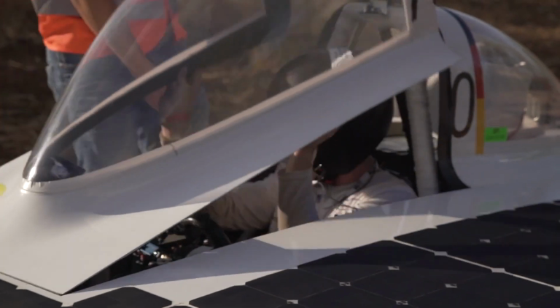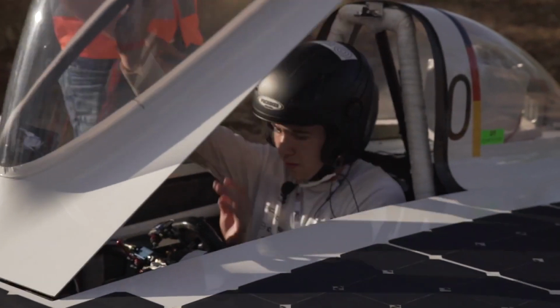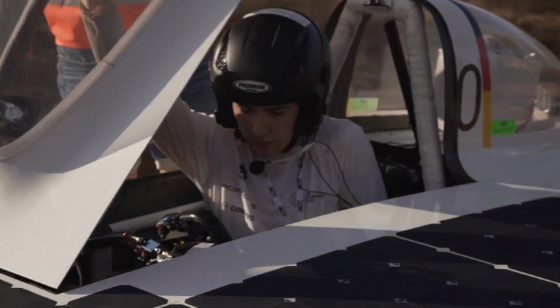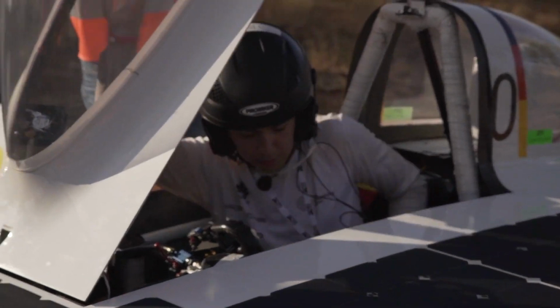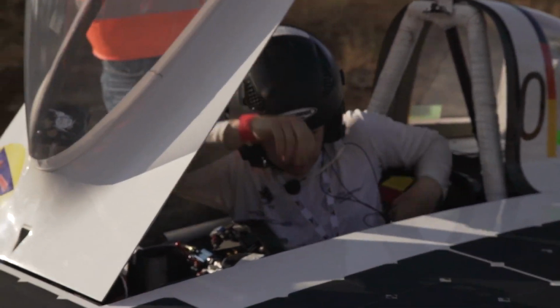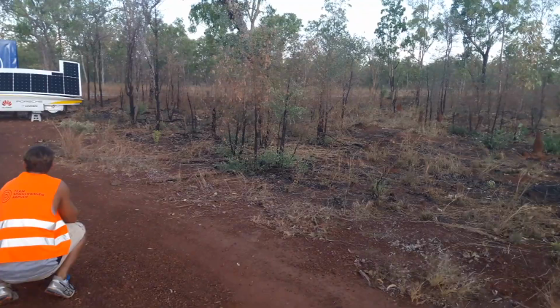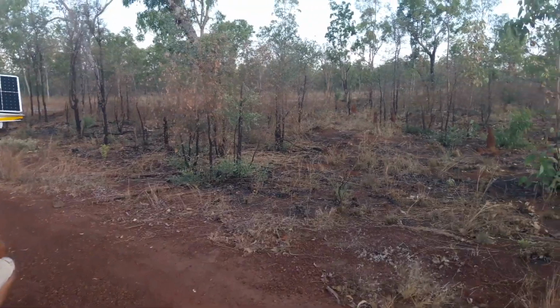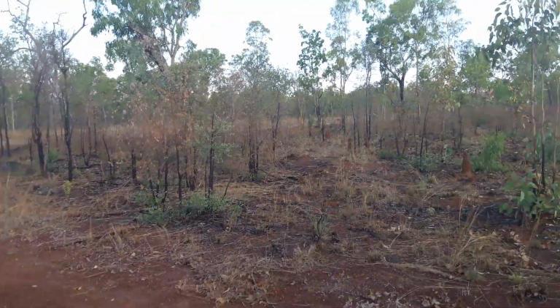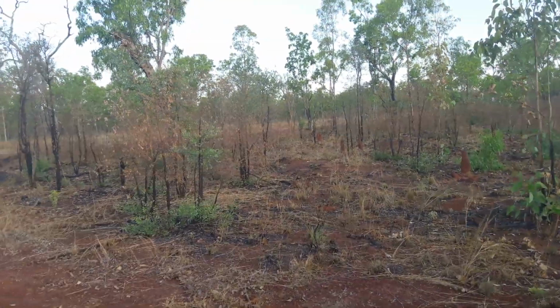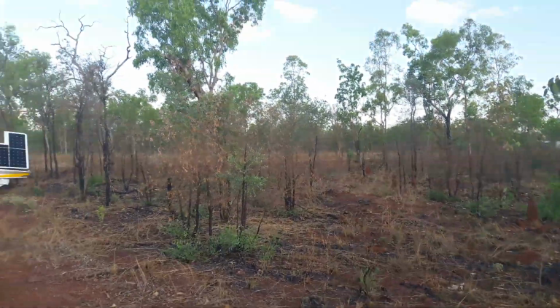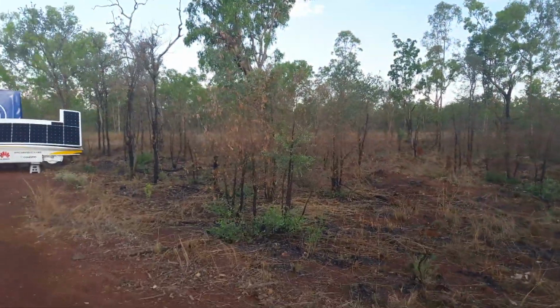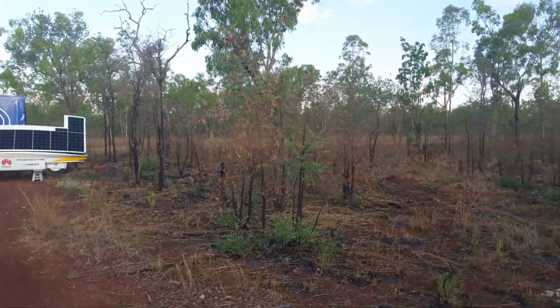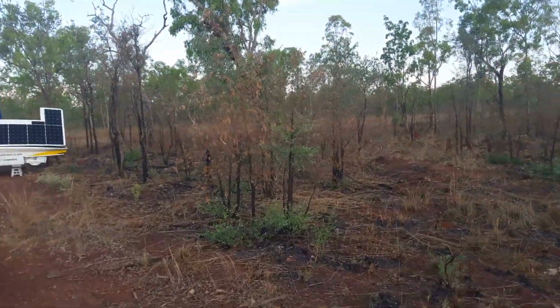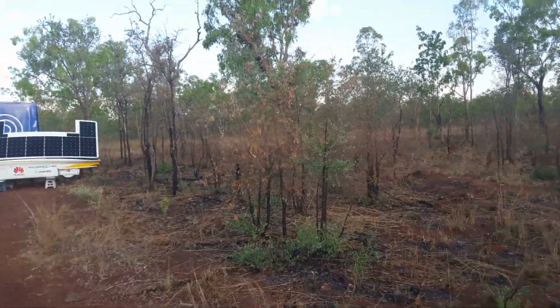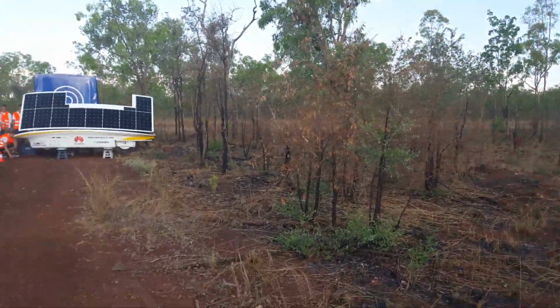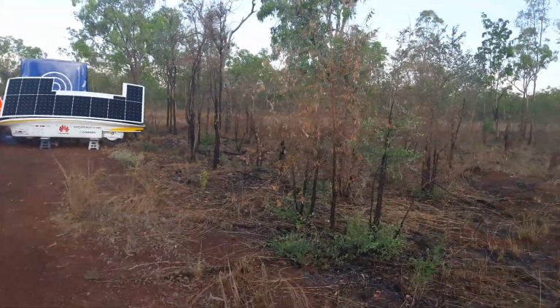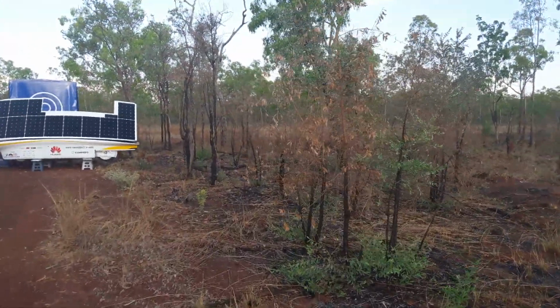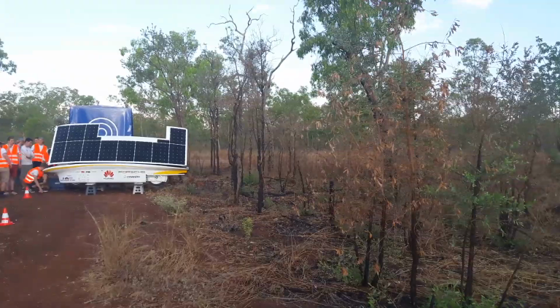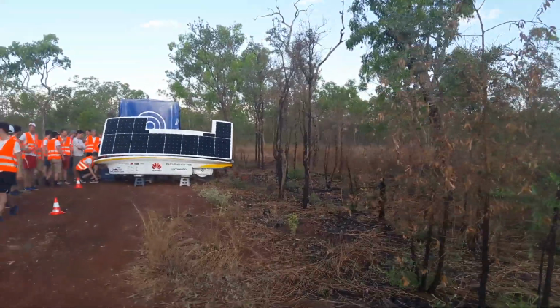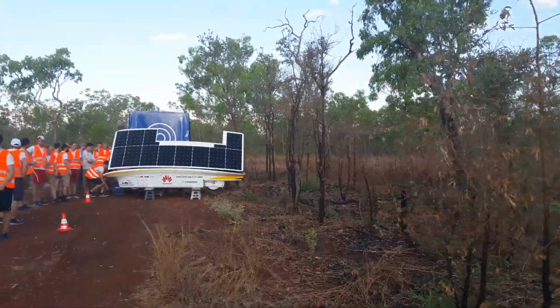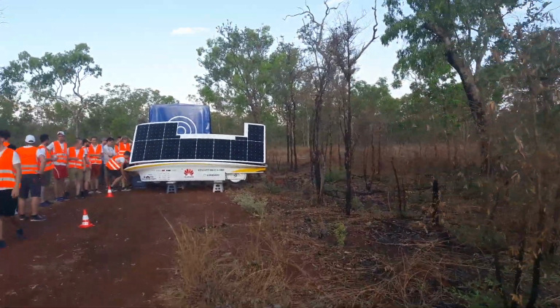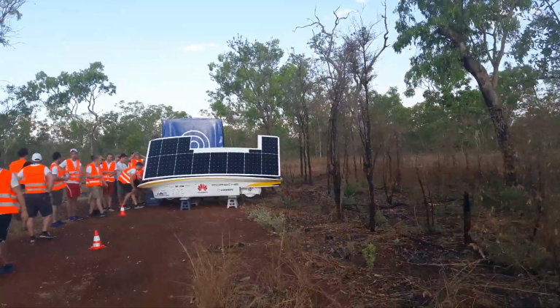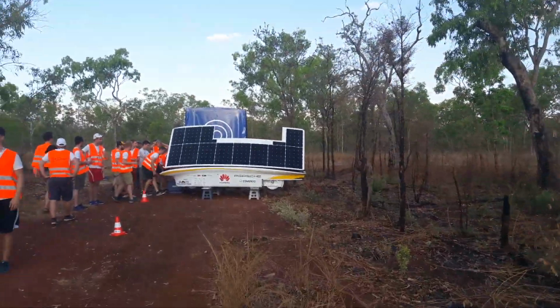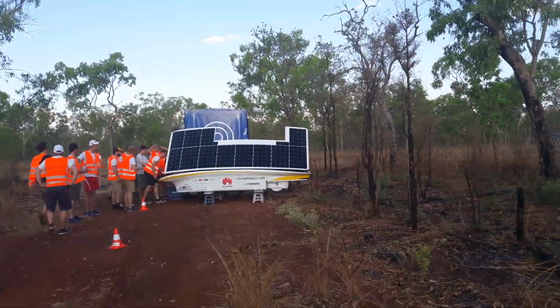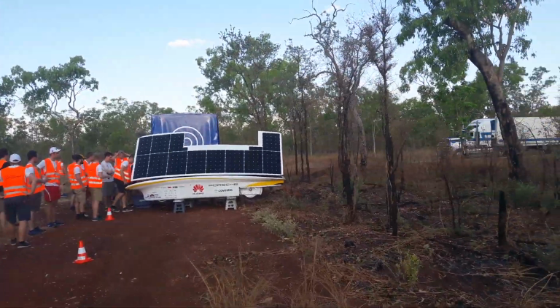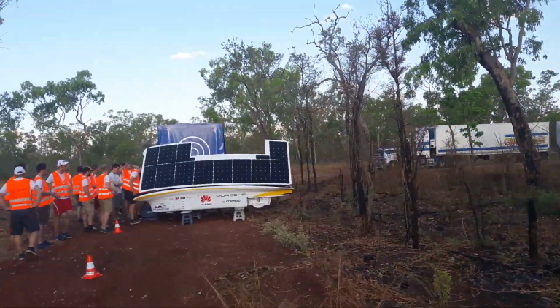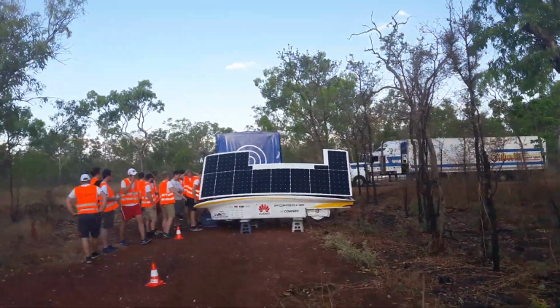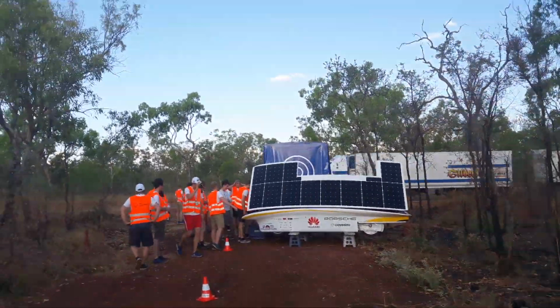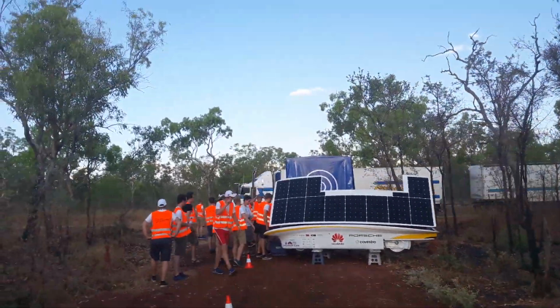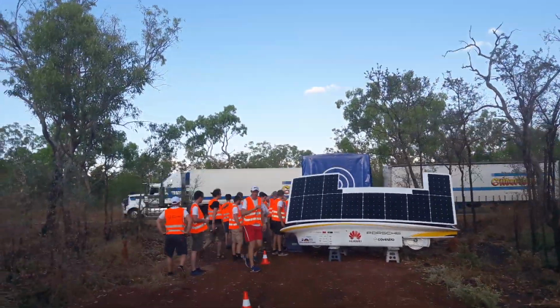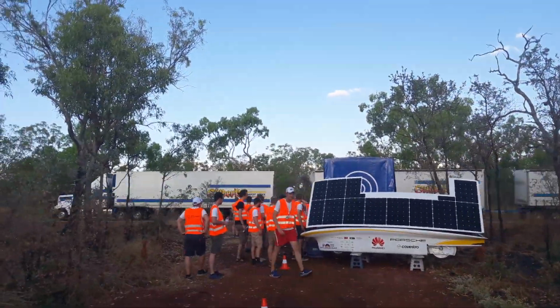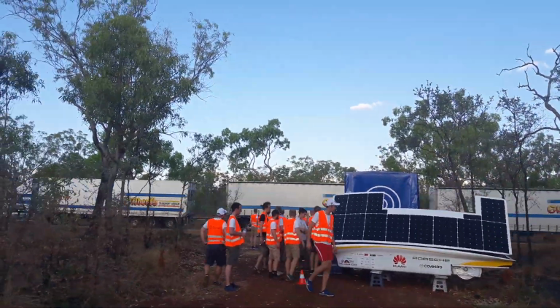We arrived at the camp. Now the guys are observing the Sonnenwagen, checking if everything's alright. You can see a road train — it's pretty large.